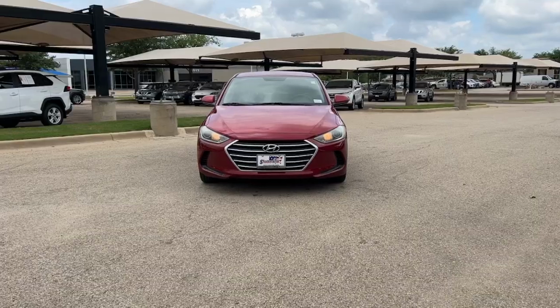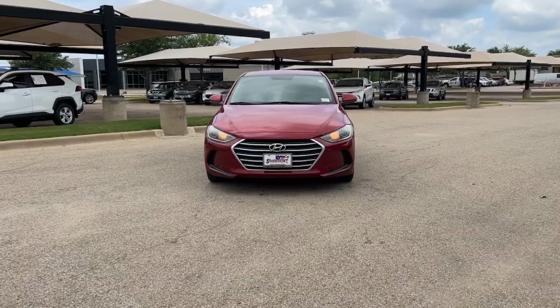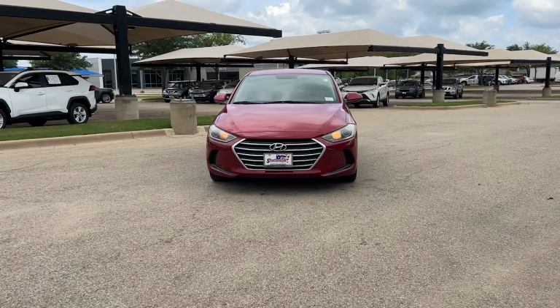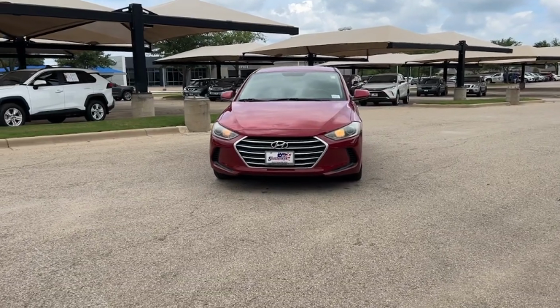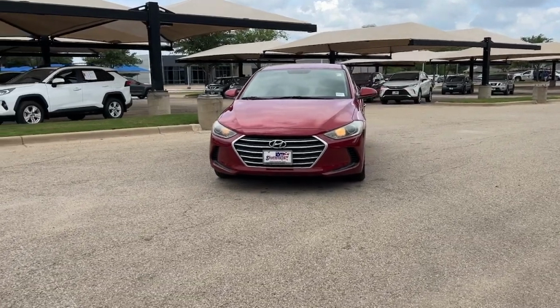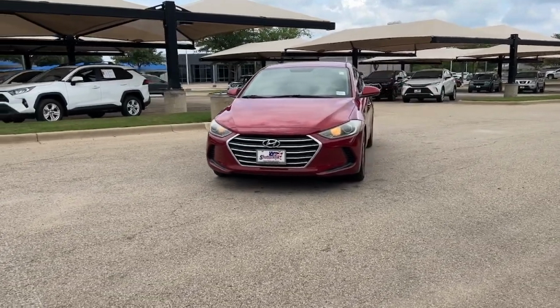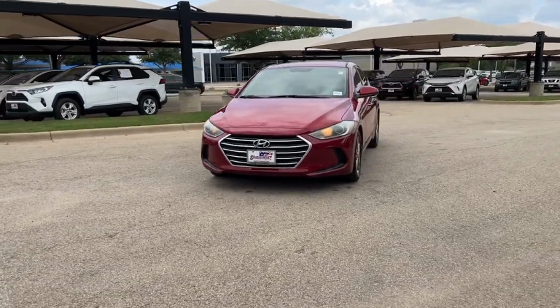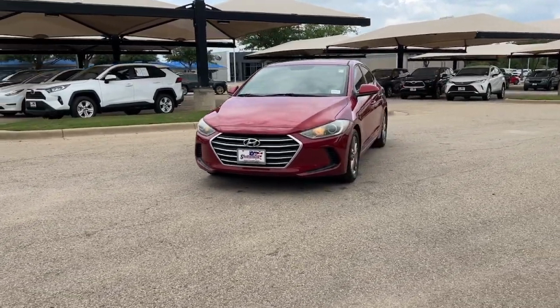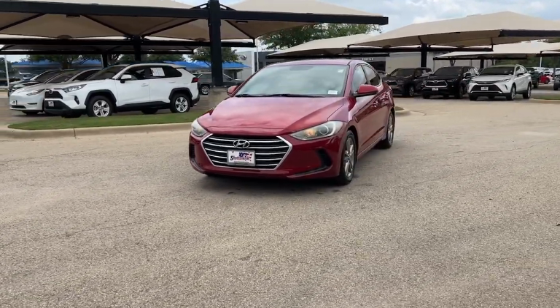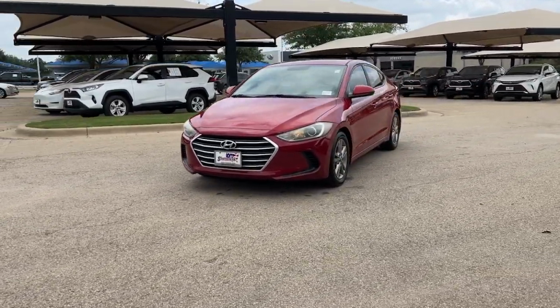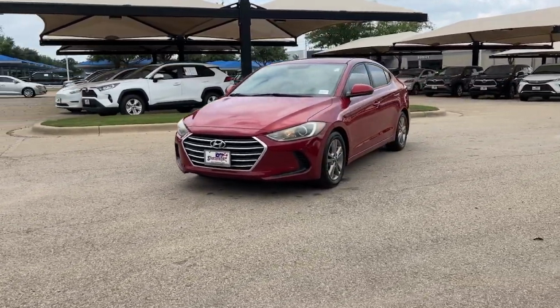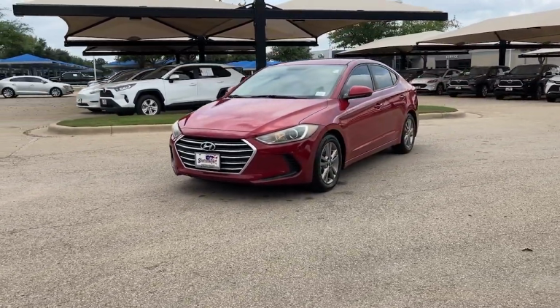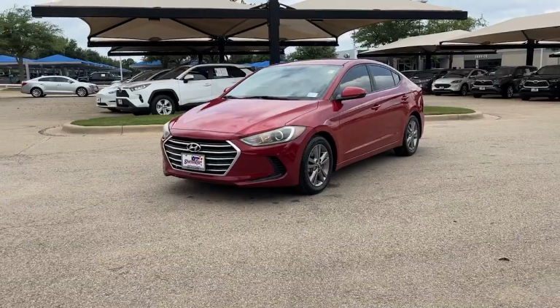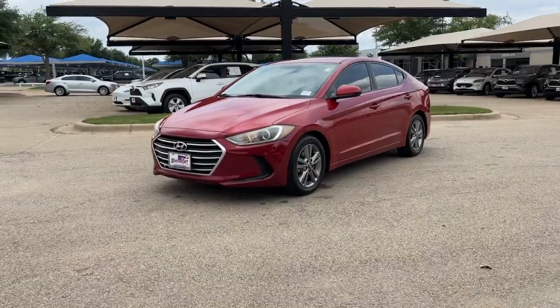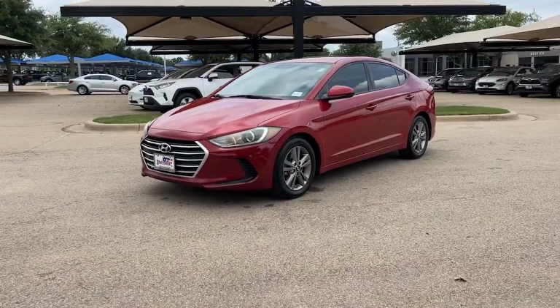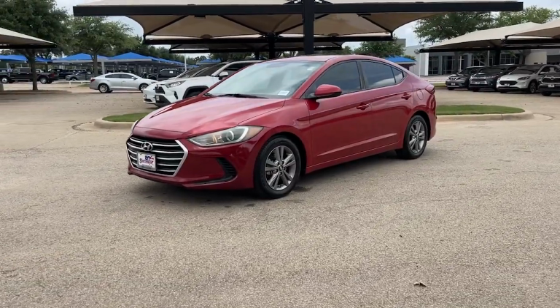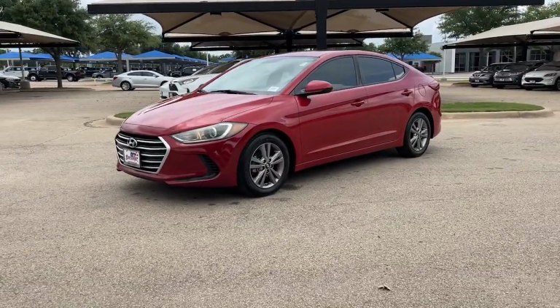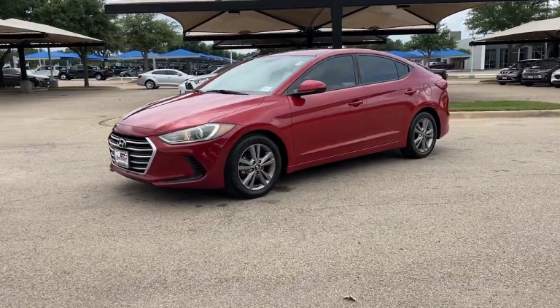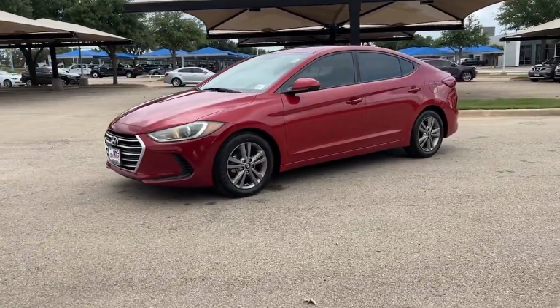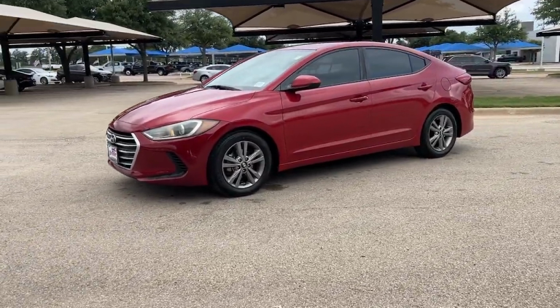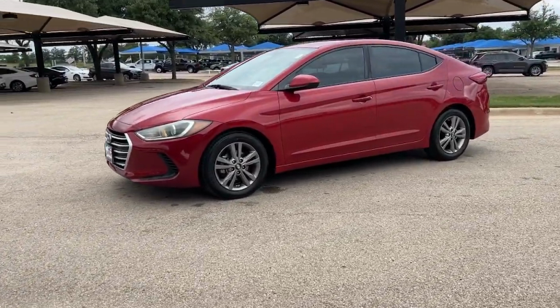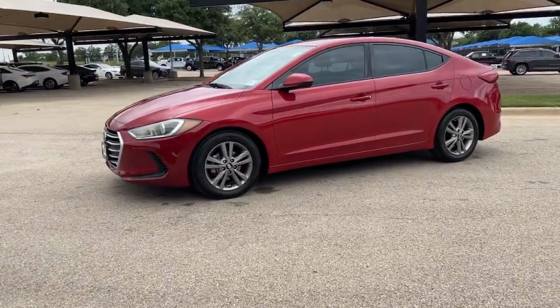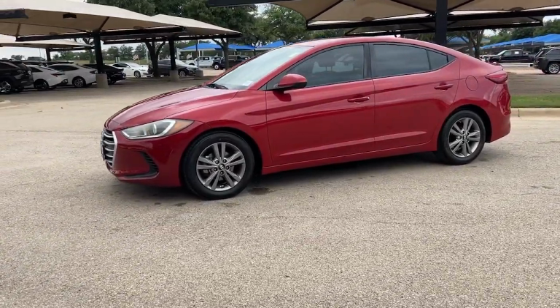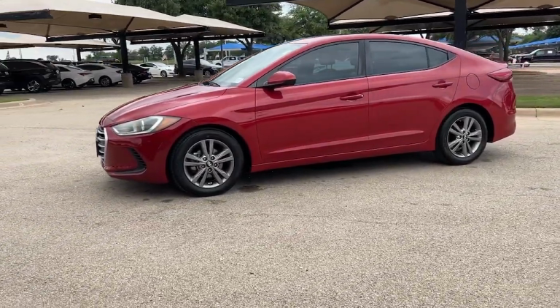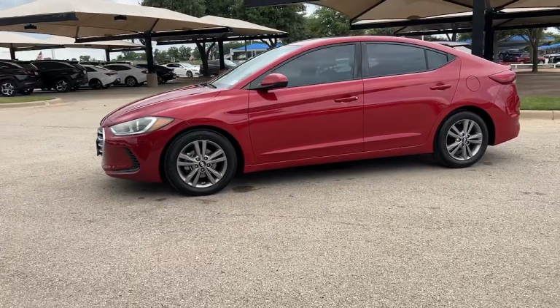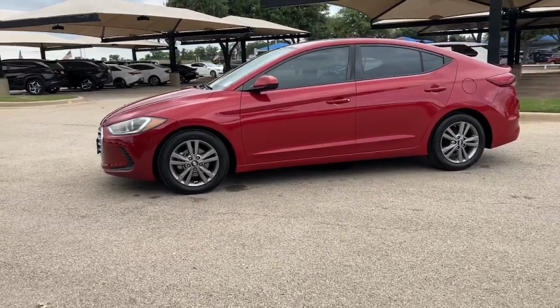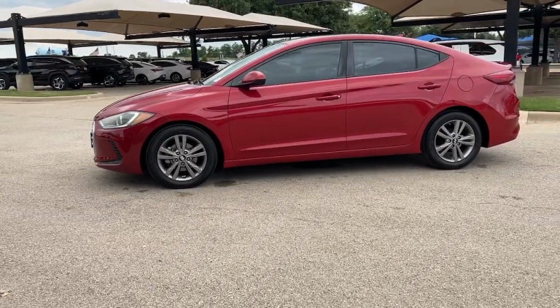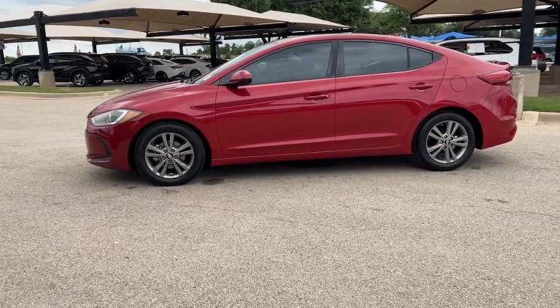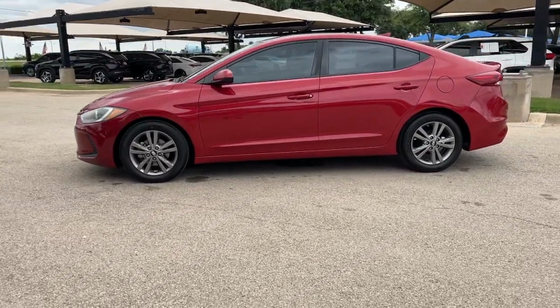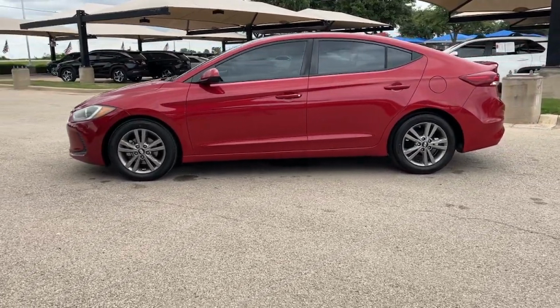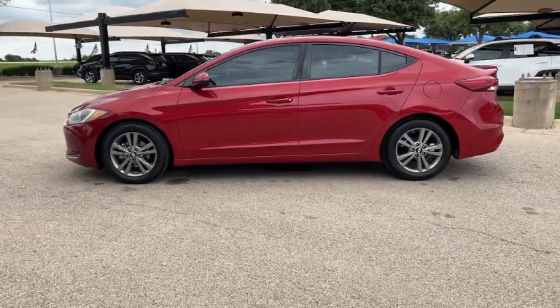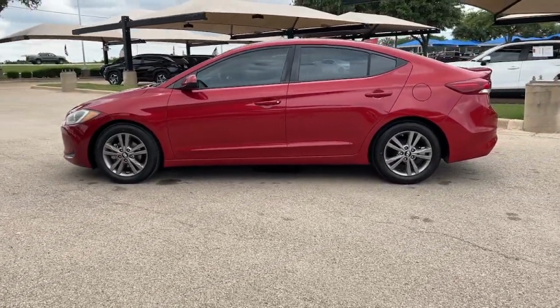Get into the 2017 Hyundai Elantra. This vehicle is an outstanding buy with fewer than 120,000 miles on the odometer. Start your day in smart style in this feature-packed Elantra.